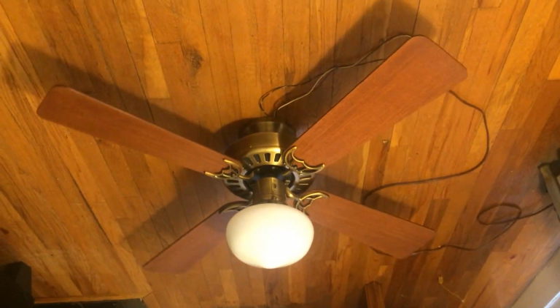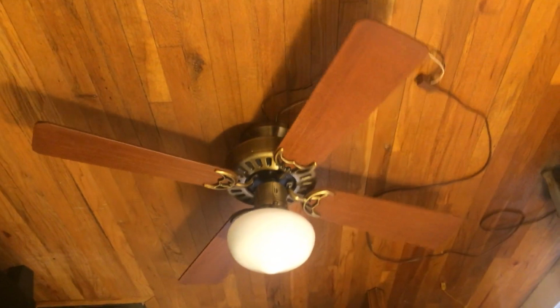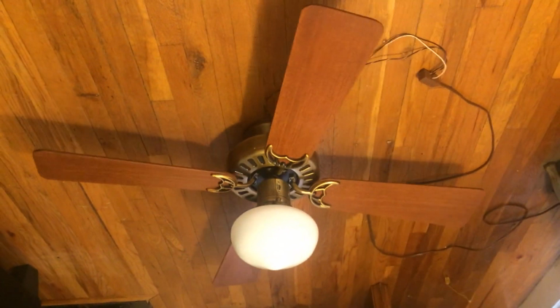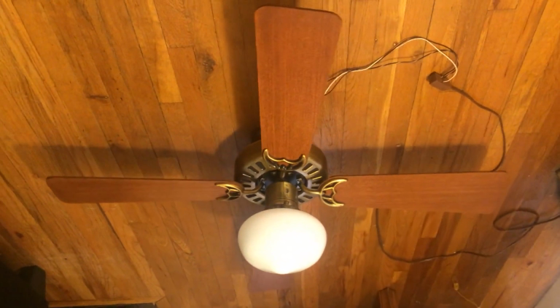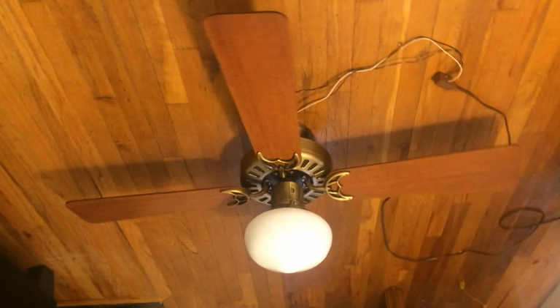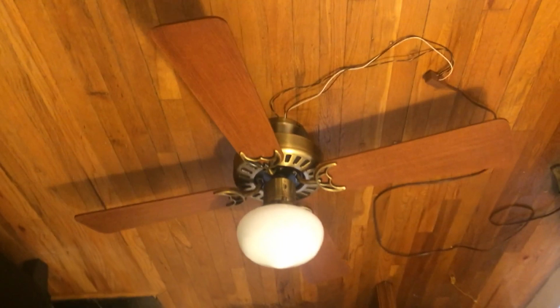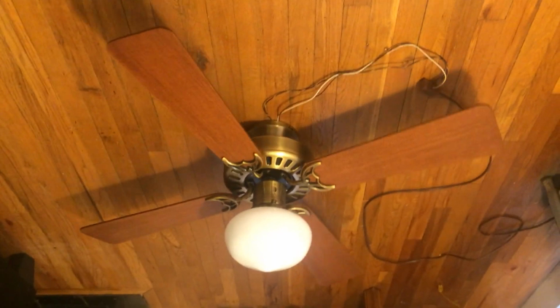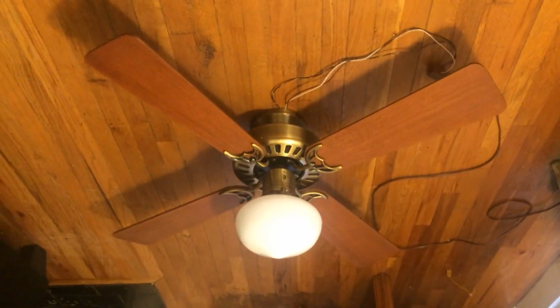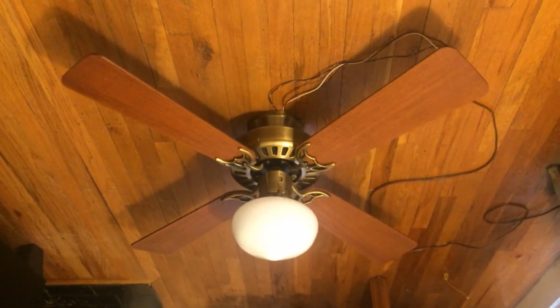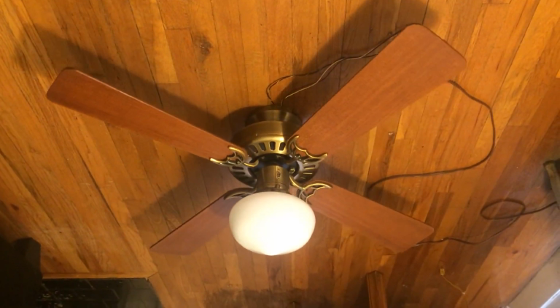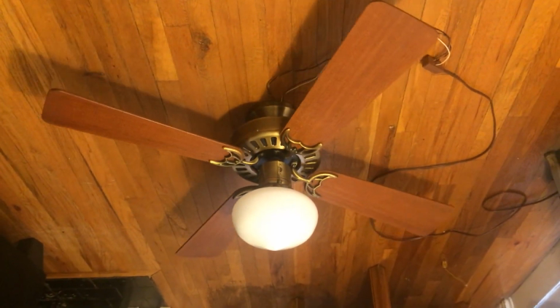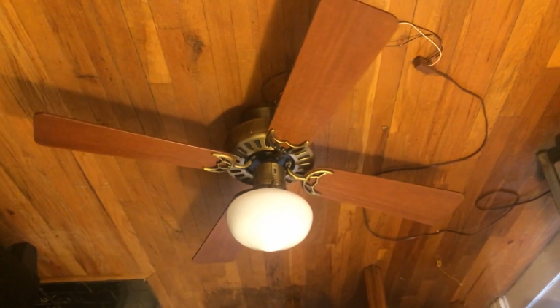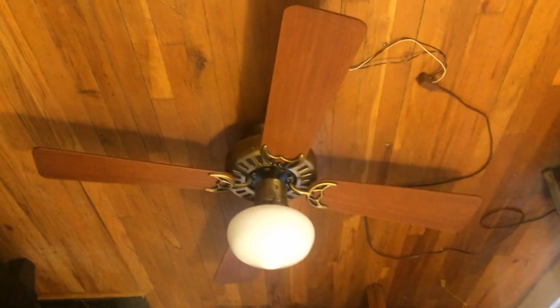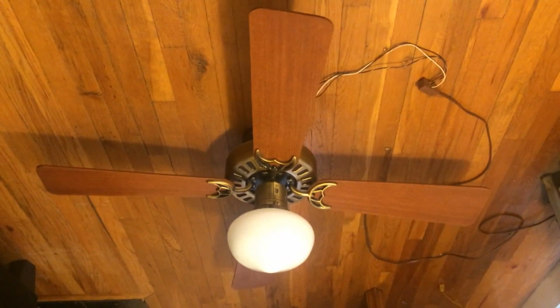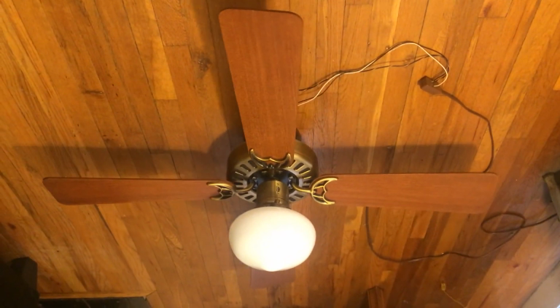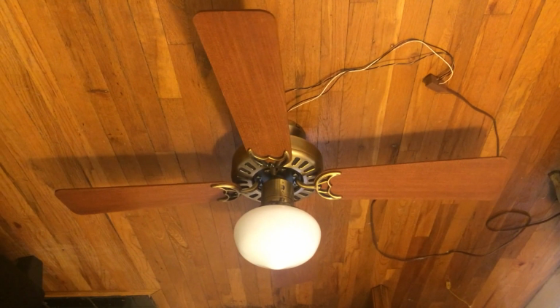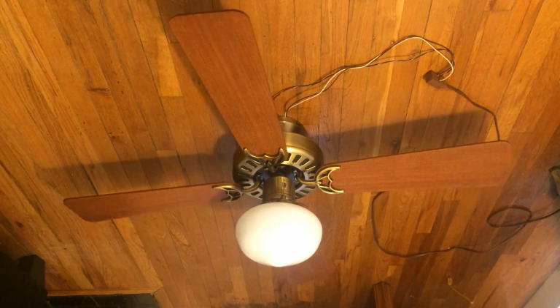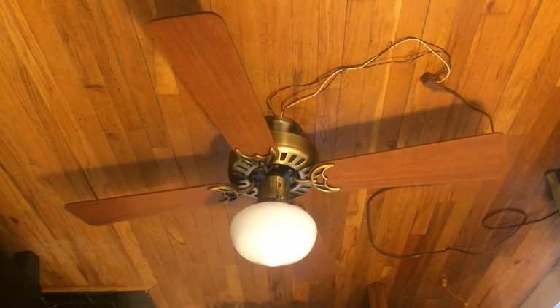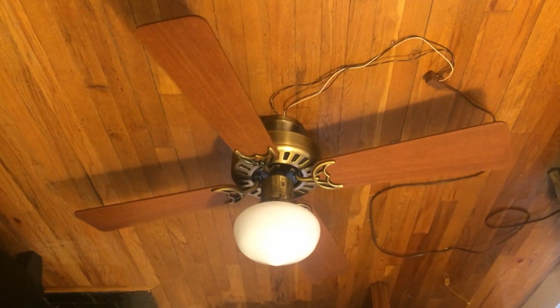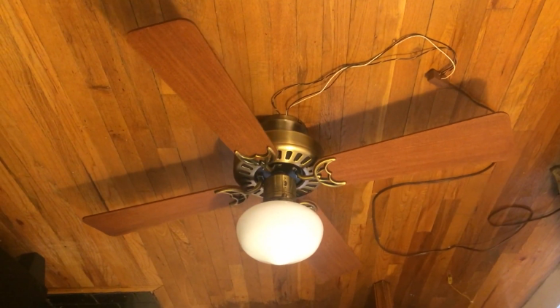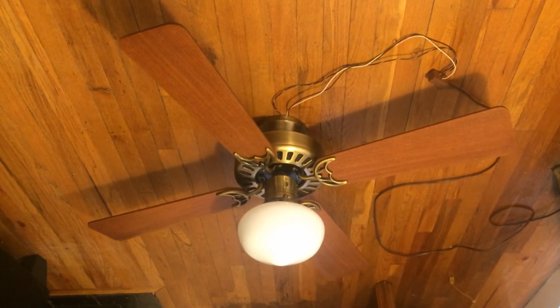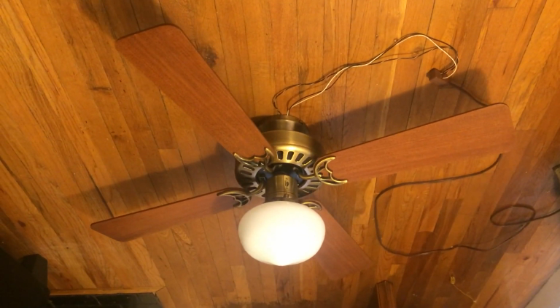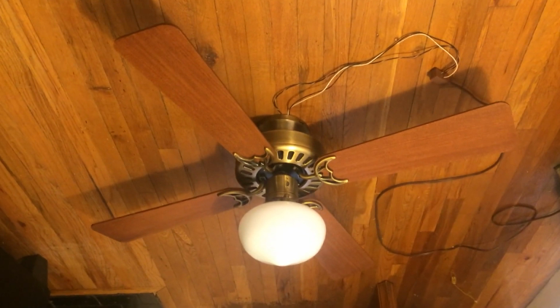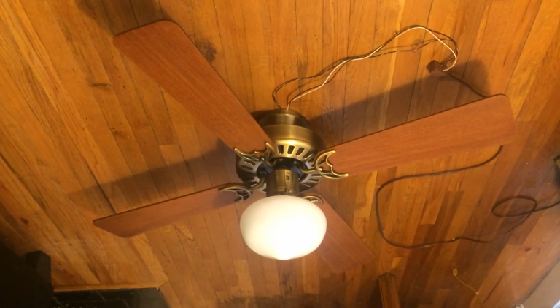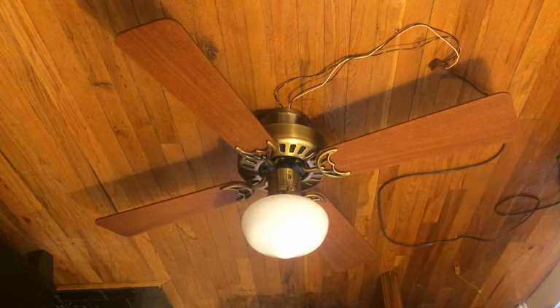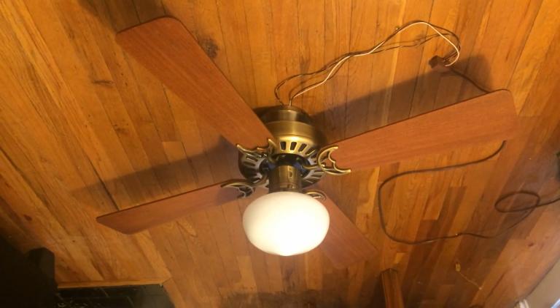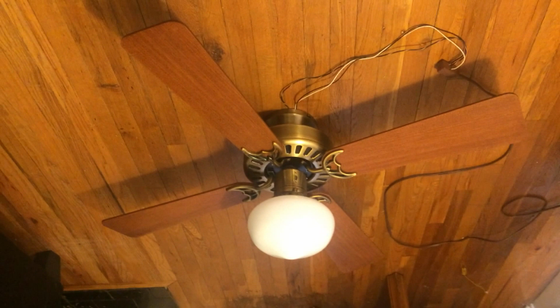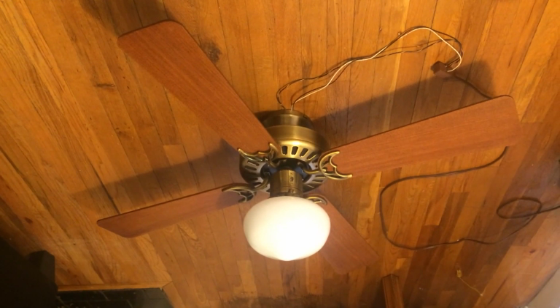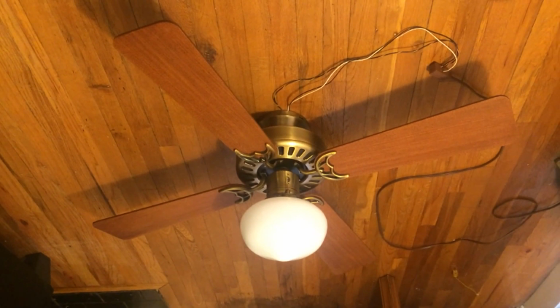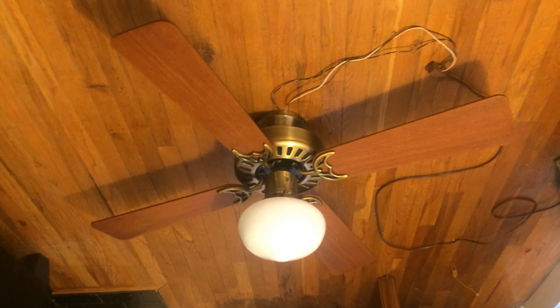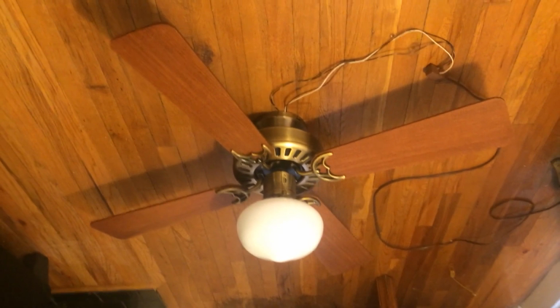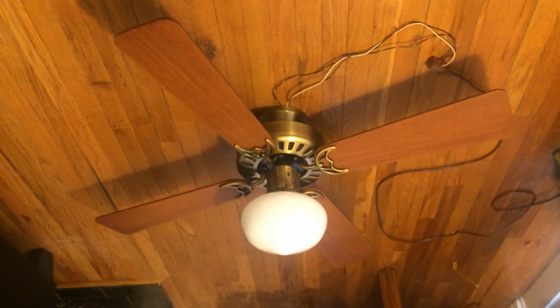This fan is definitely going to be used when I get my own house, so look forward to that in the next four or five years. It's come to a complete stop, and that will be the end of this video. Thanks for watching guys, and I hope you enjoyed.